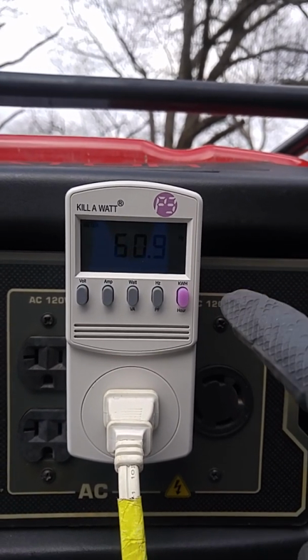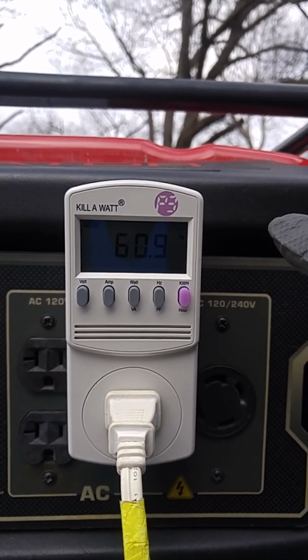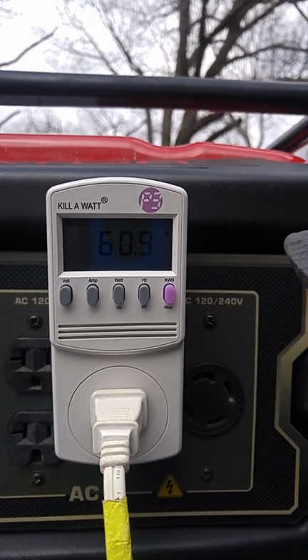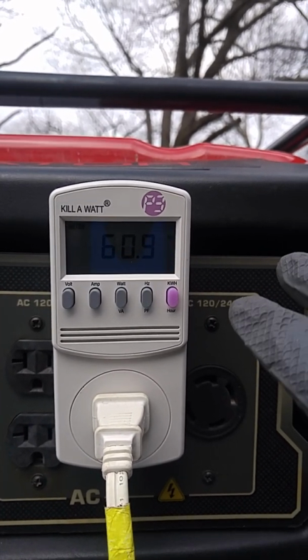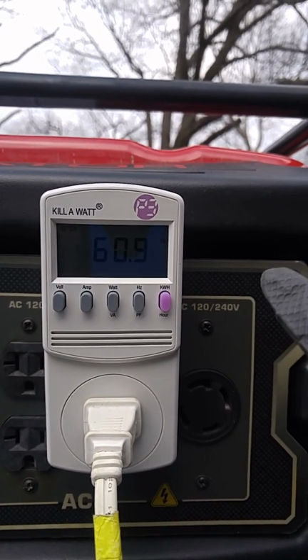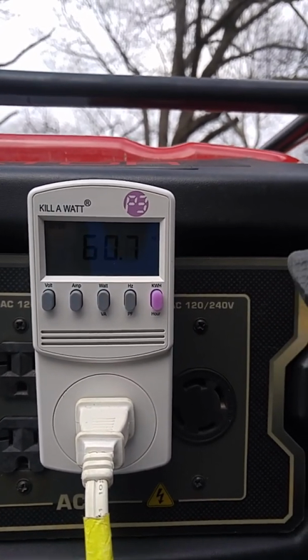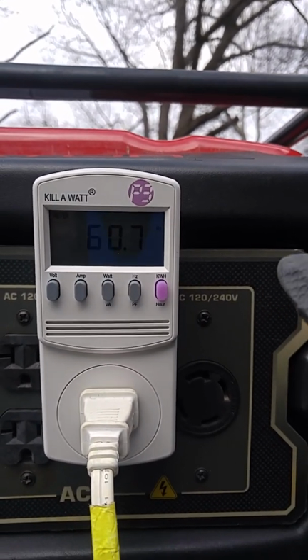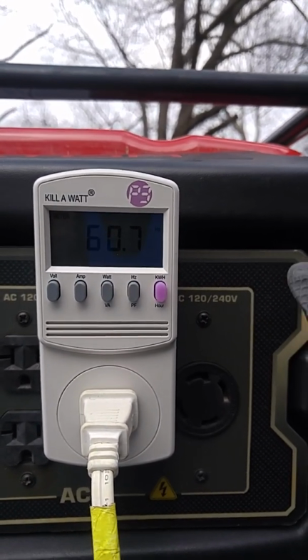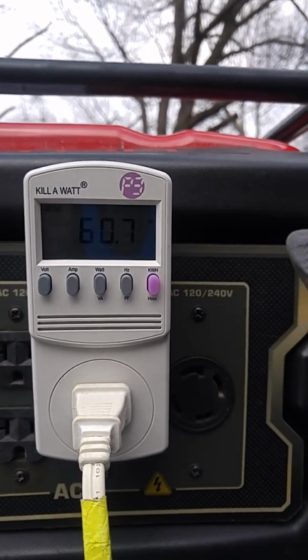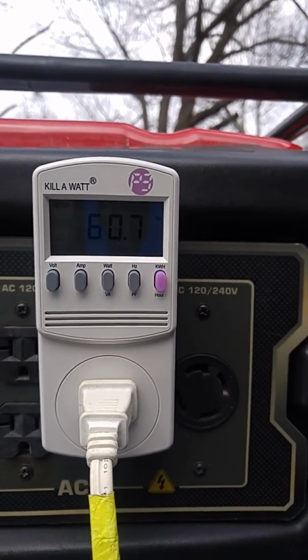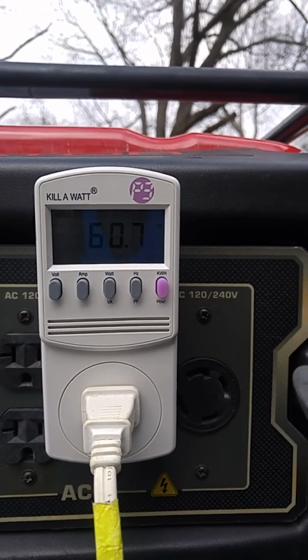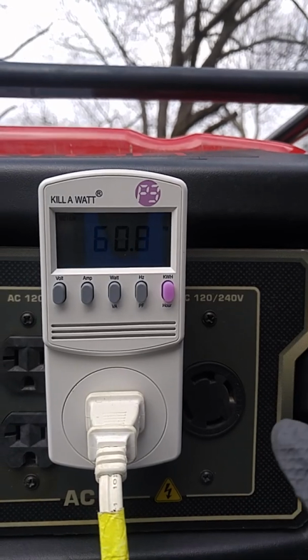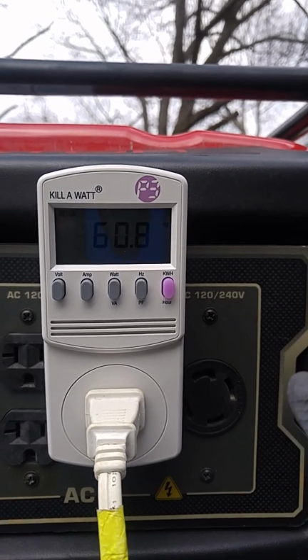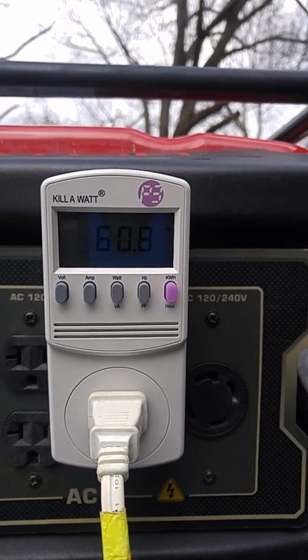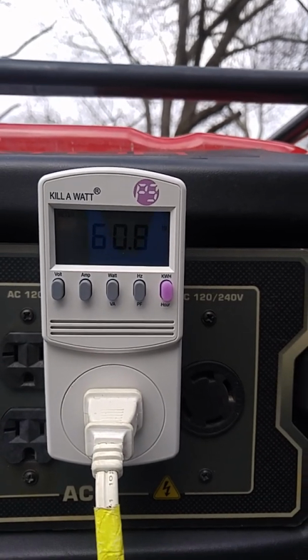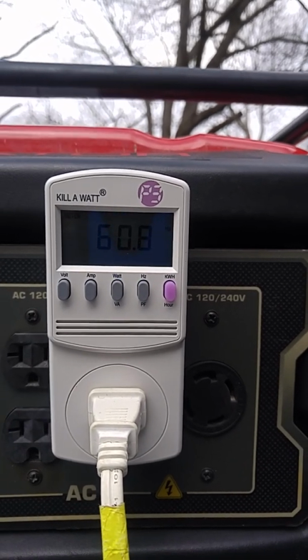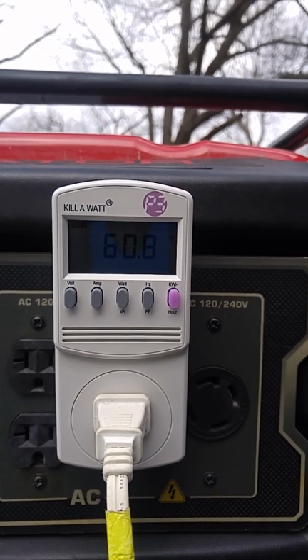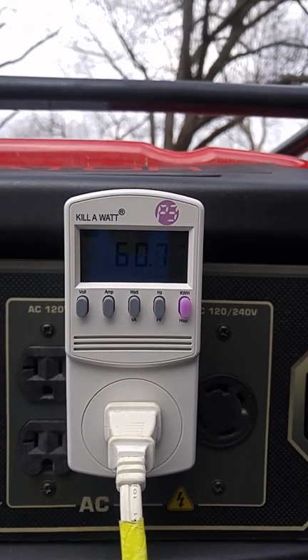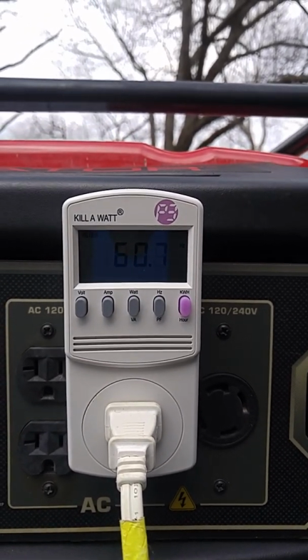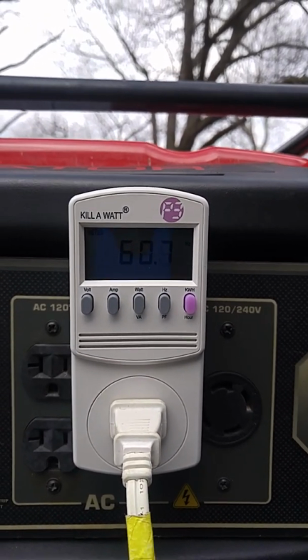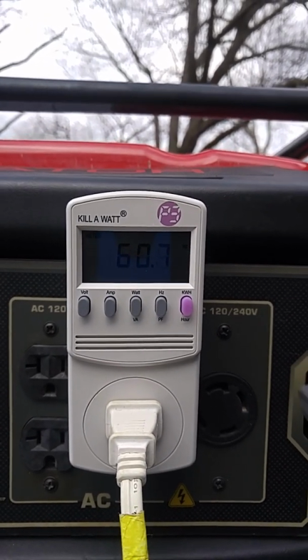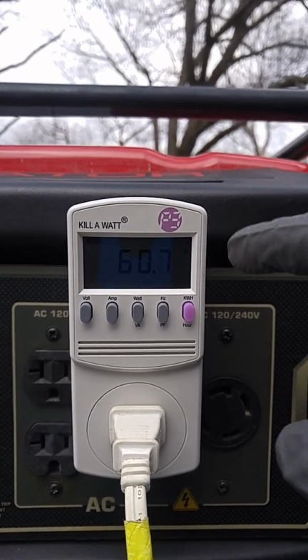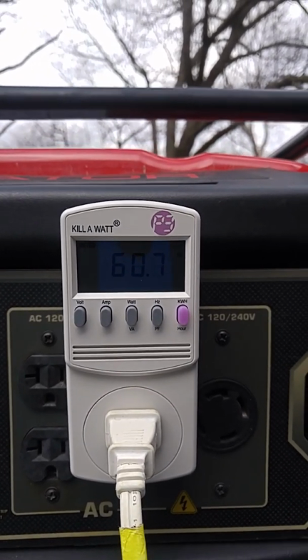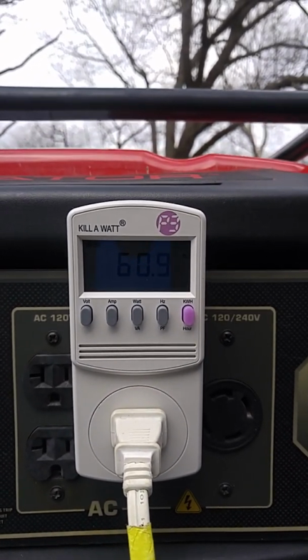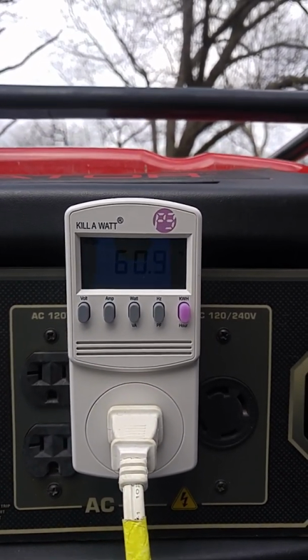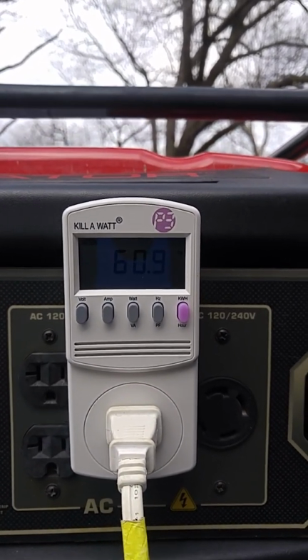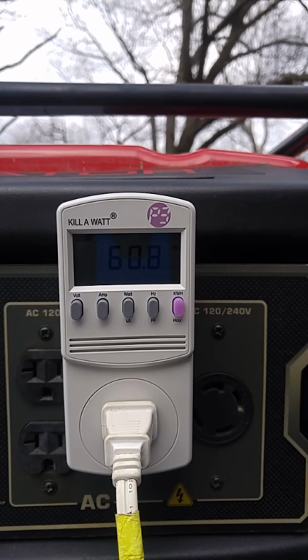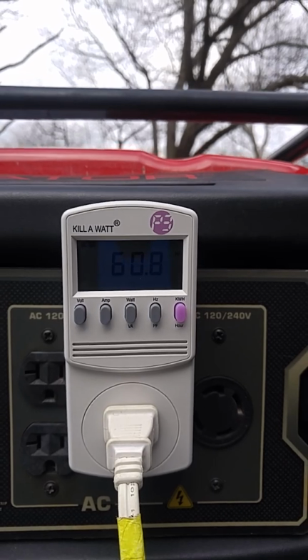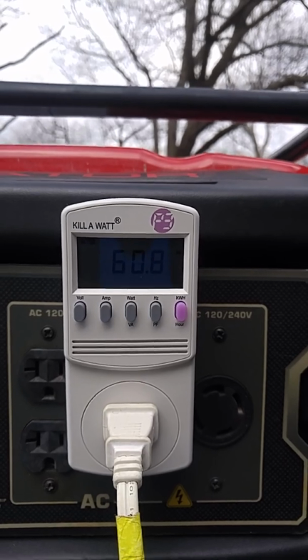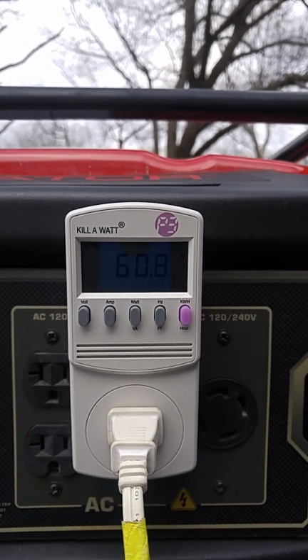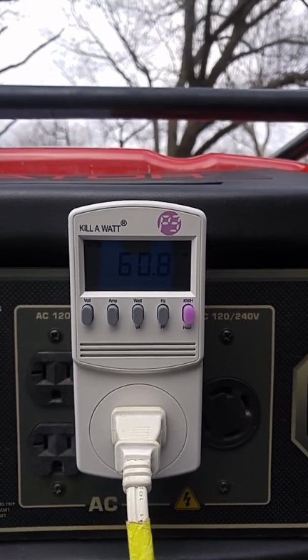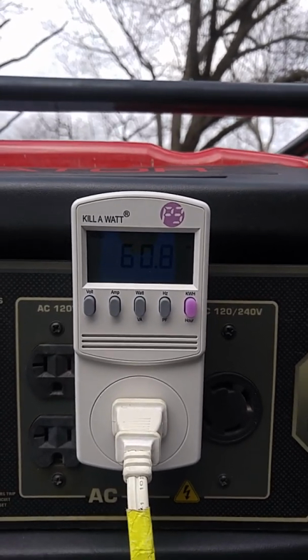Reading is 60.9 Hz and it's at 60. Maybe it needs a warm-up — that's going down. That's a lot.